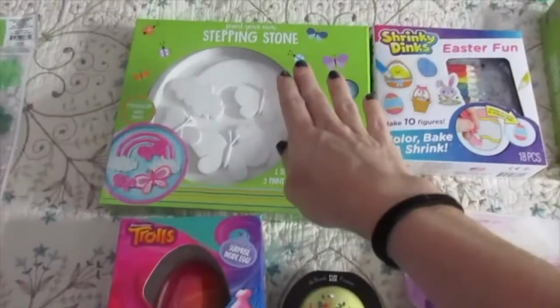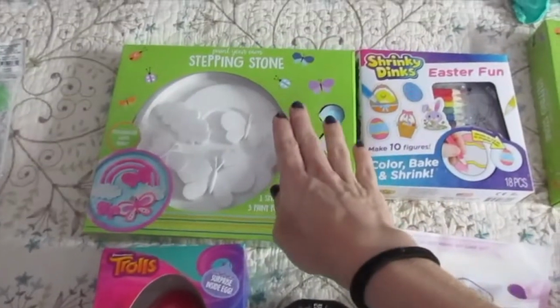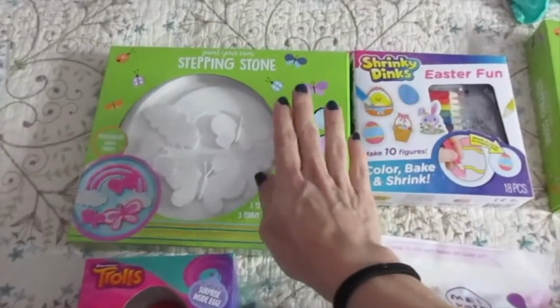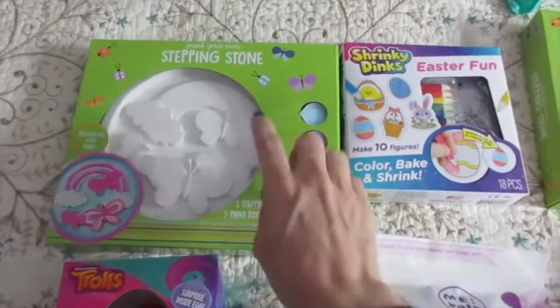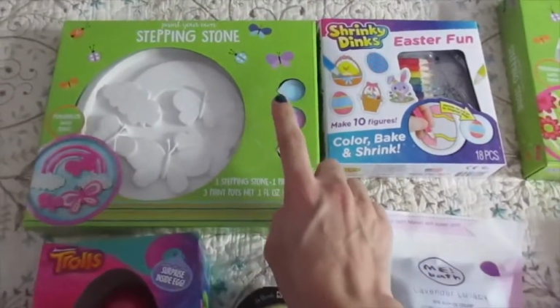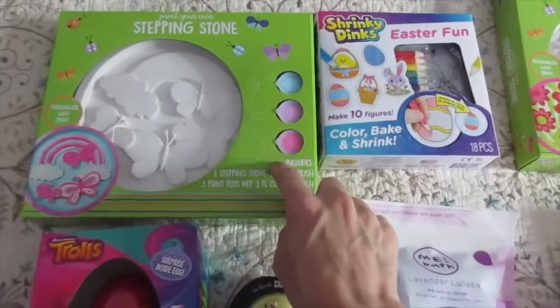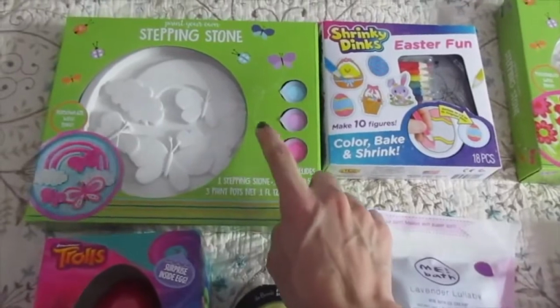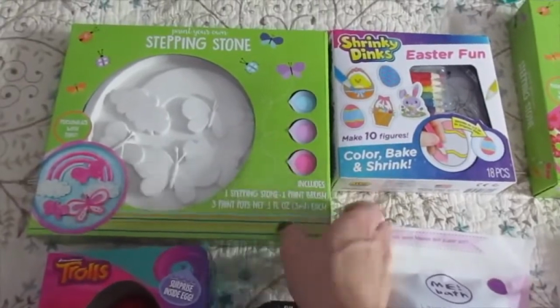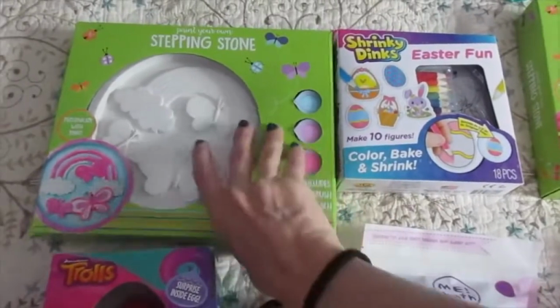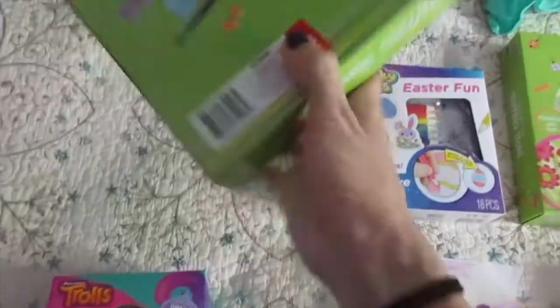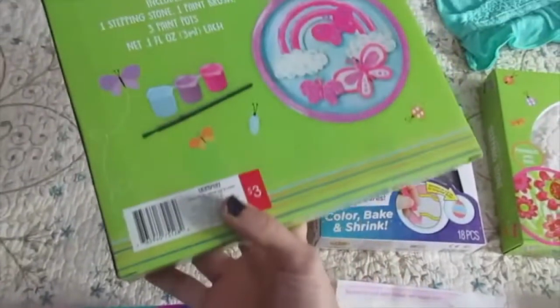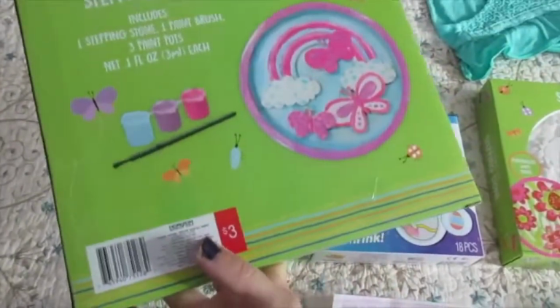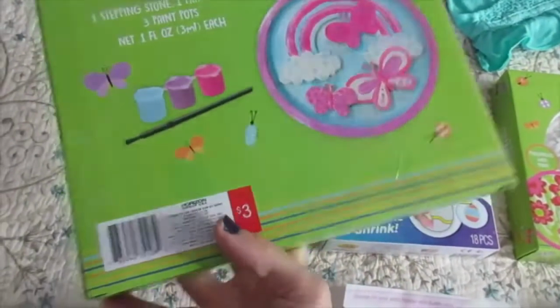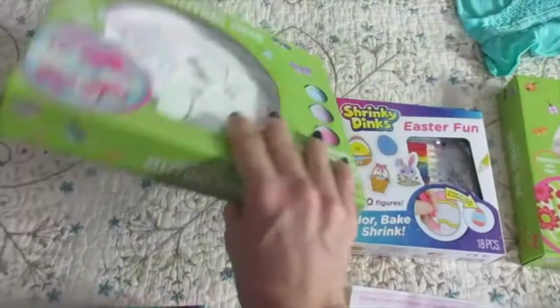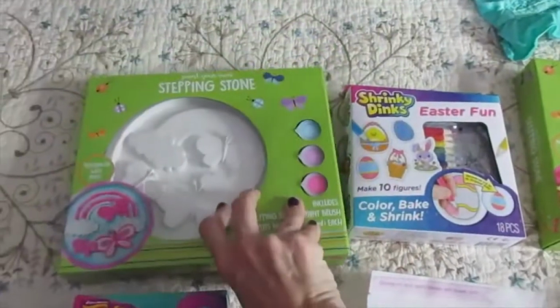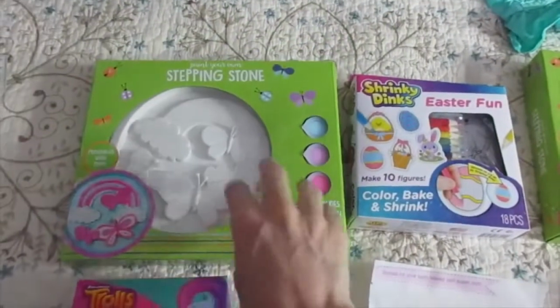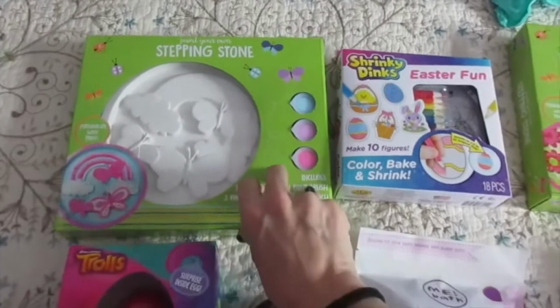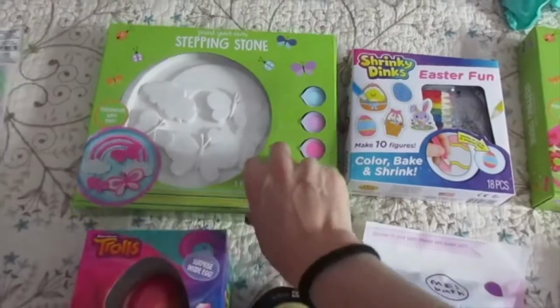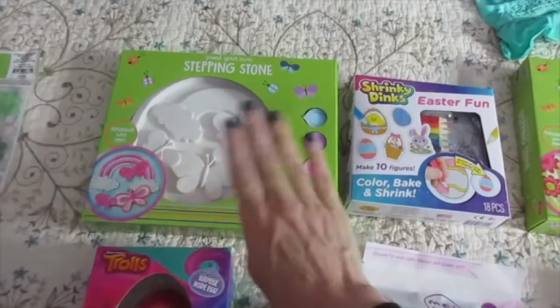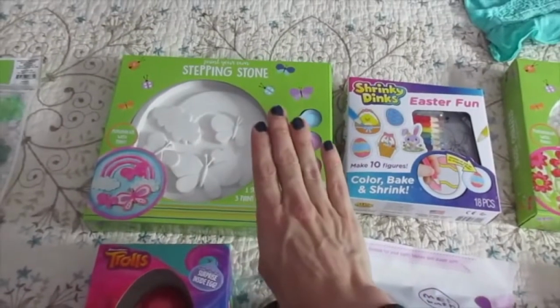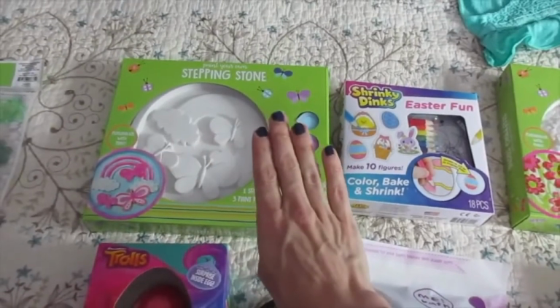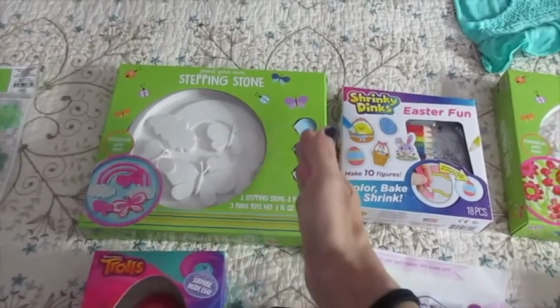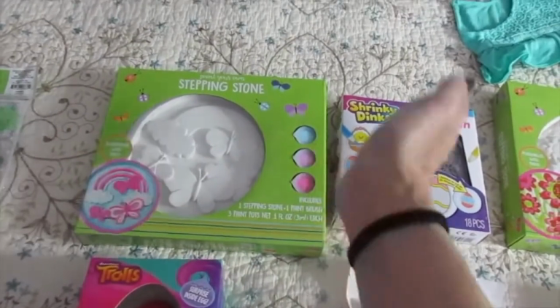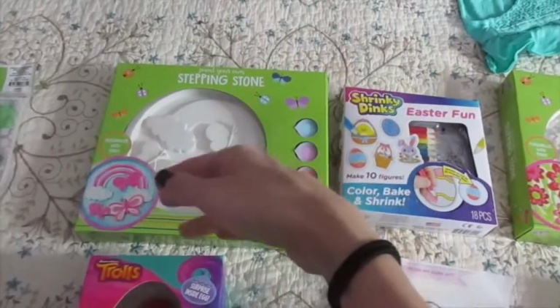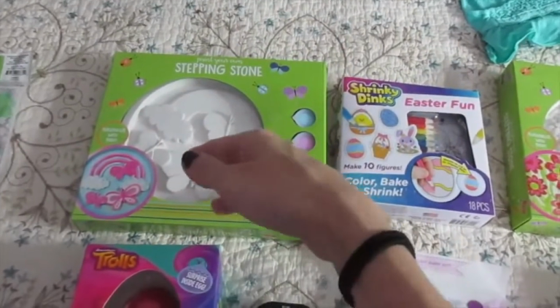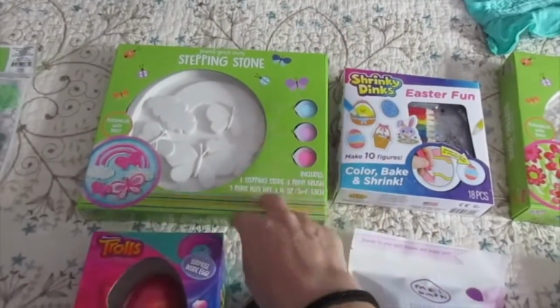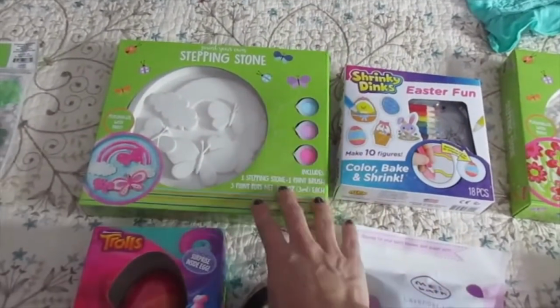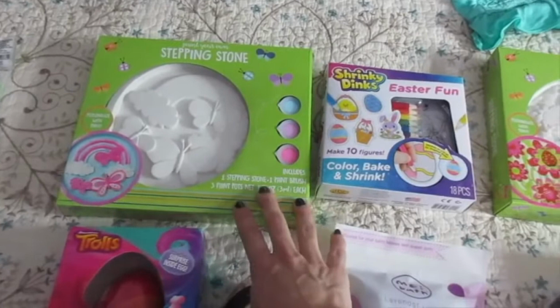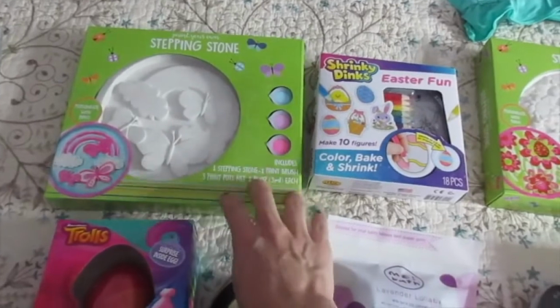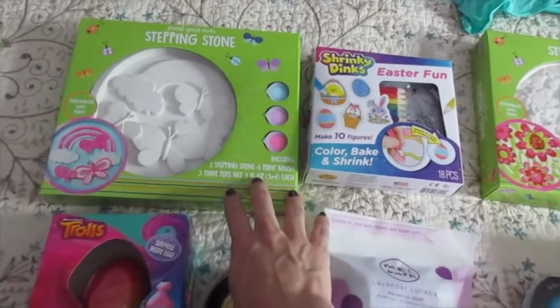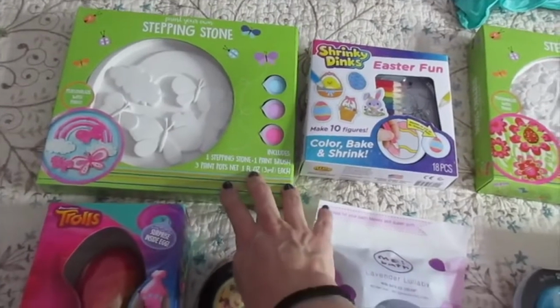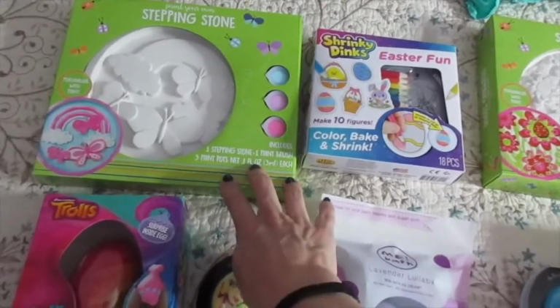And then I got them stepping stones. I found these at the dollar spot — these were $3 each at Target, when spring first started. Actually, way before spring started. I've been hoarding these and hiding them for quite a while now.